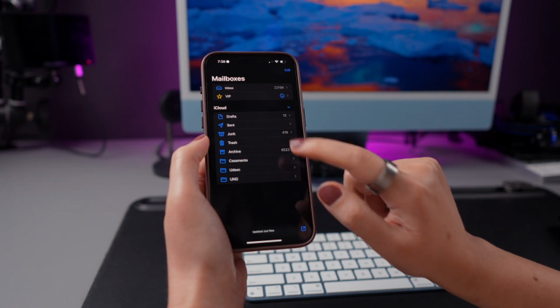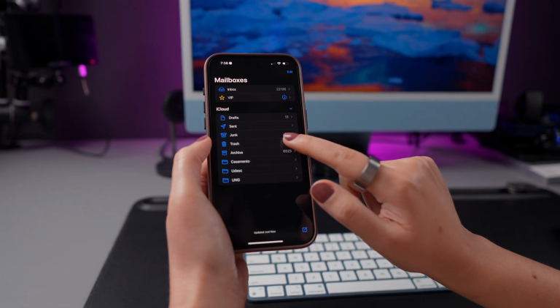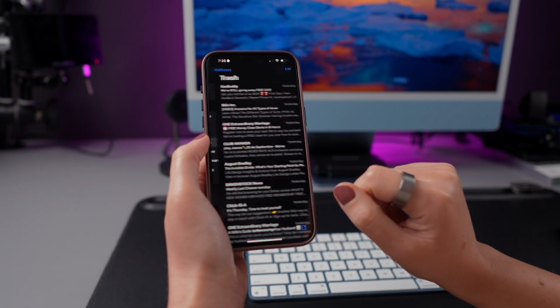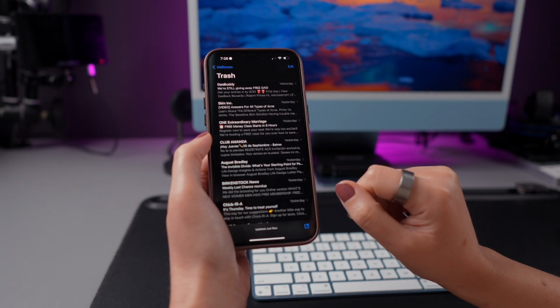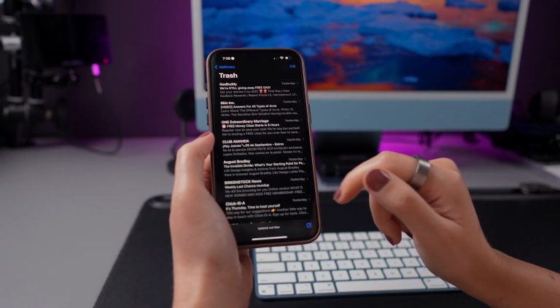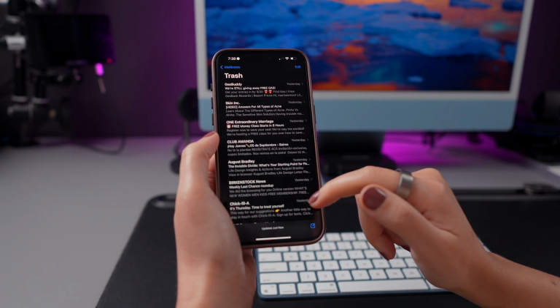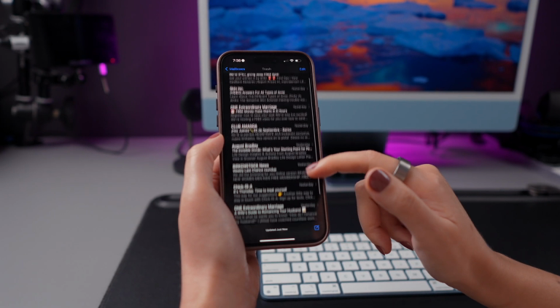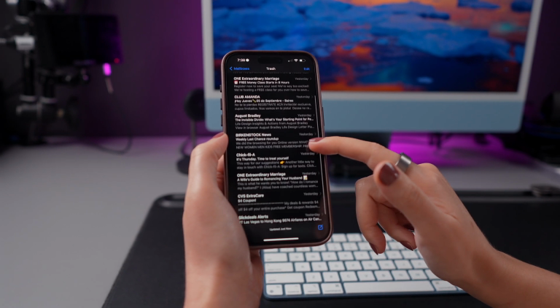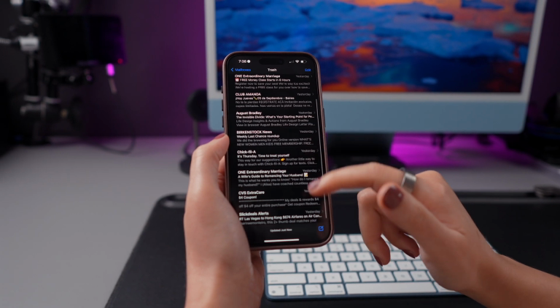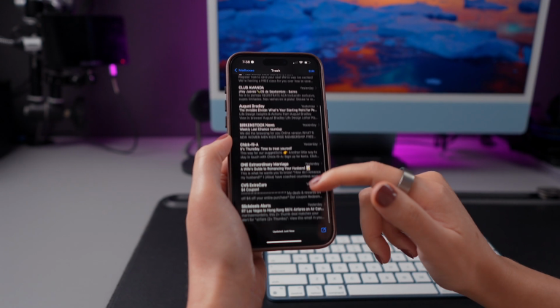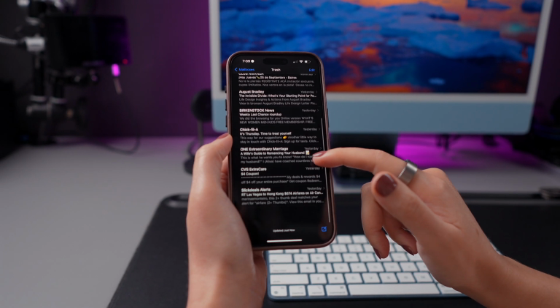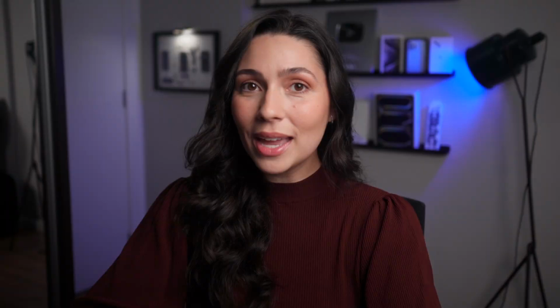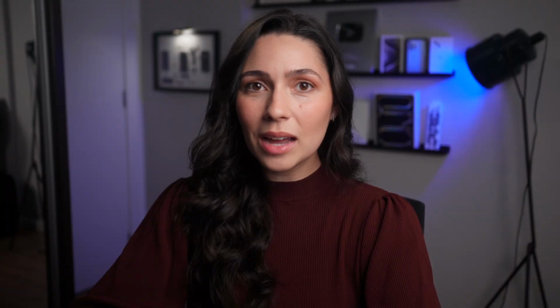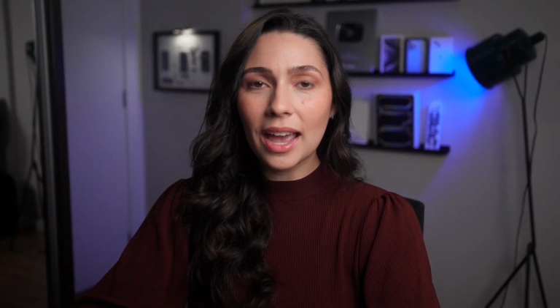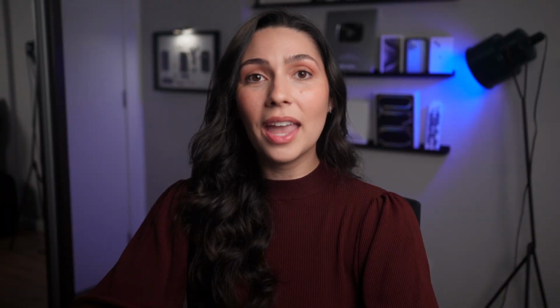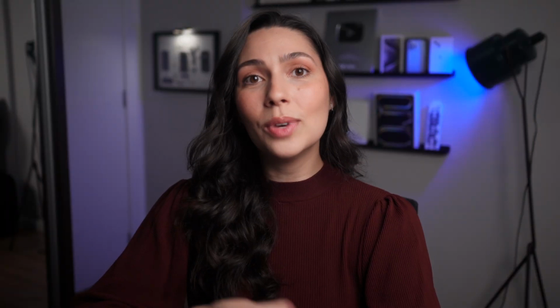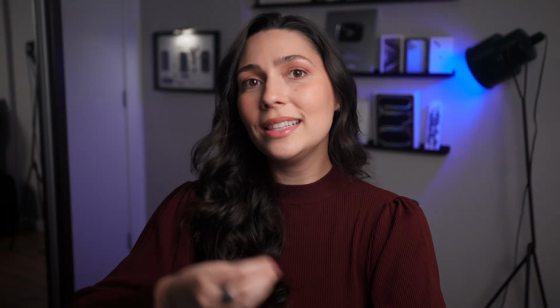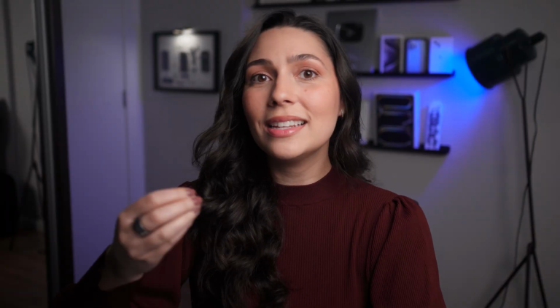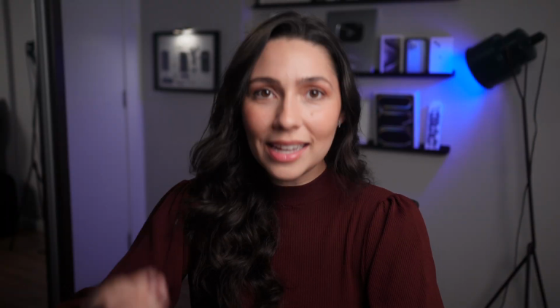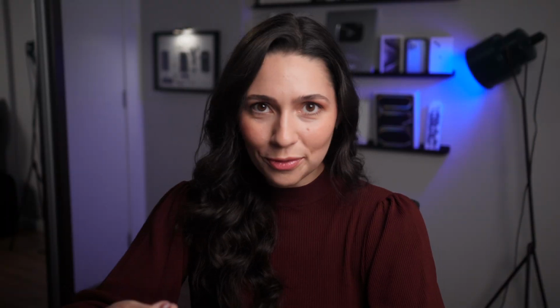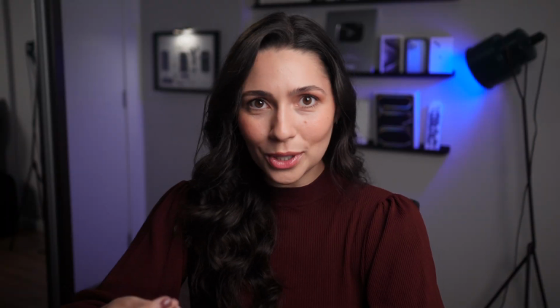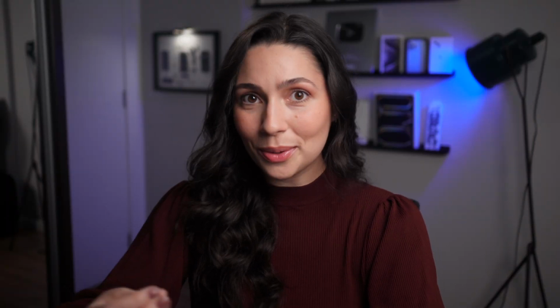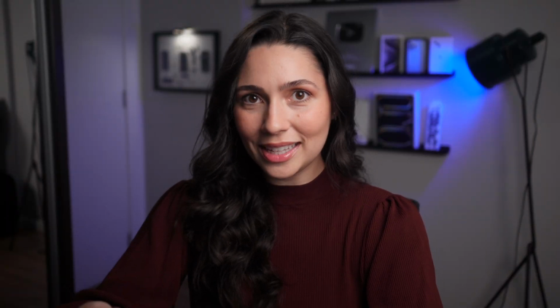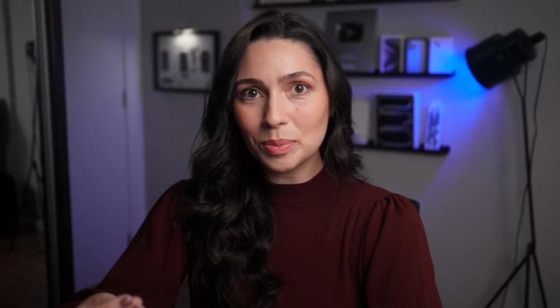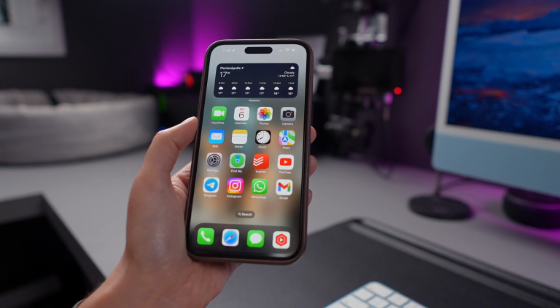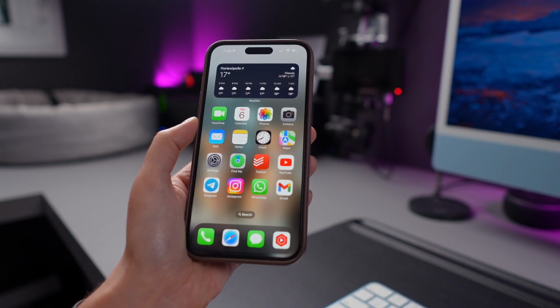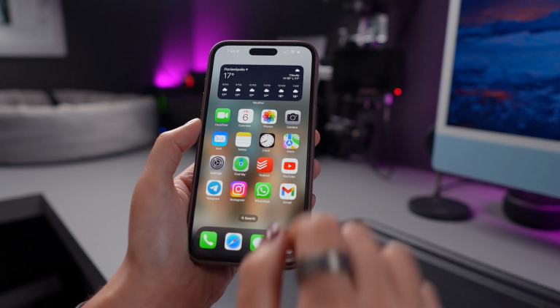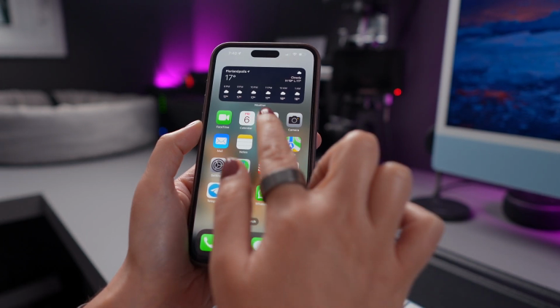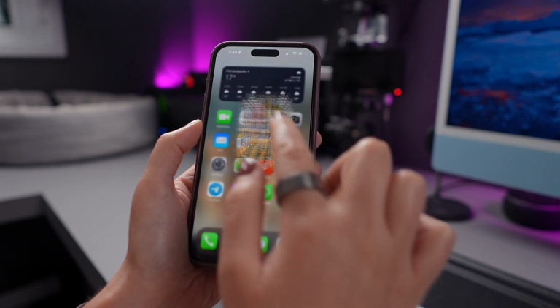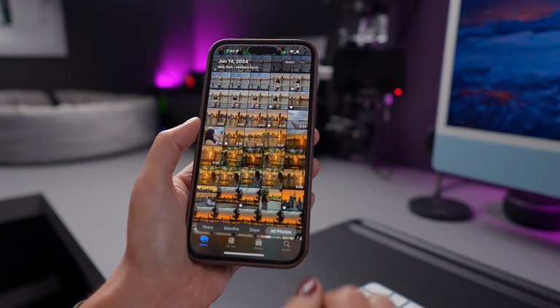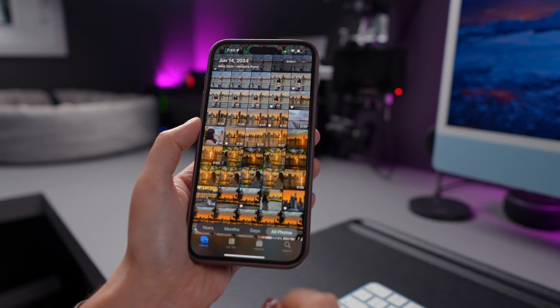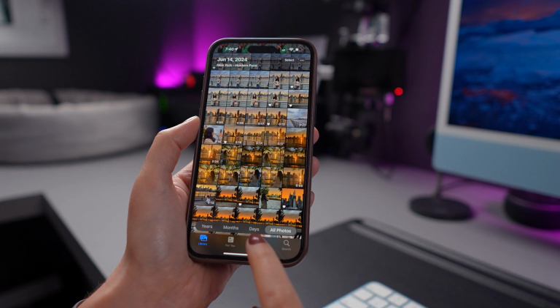First, even though the iPhone doesn't have a dedicated trash folder, many apps have a recently deleted folder that you can clean up. The Photos app, for example, is one of them.